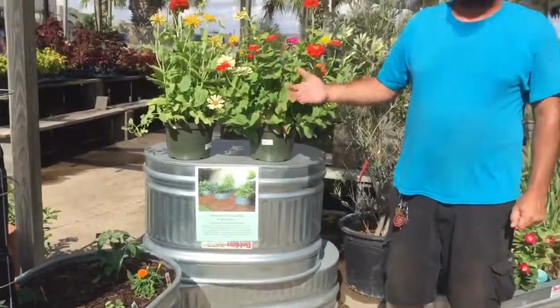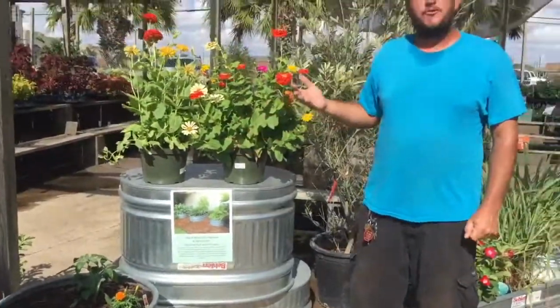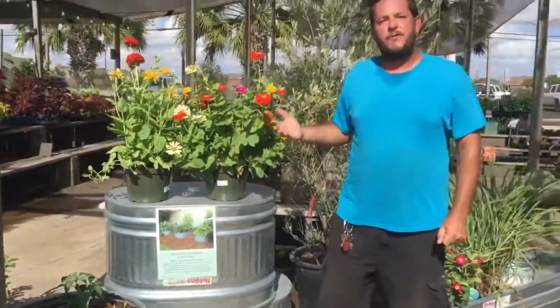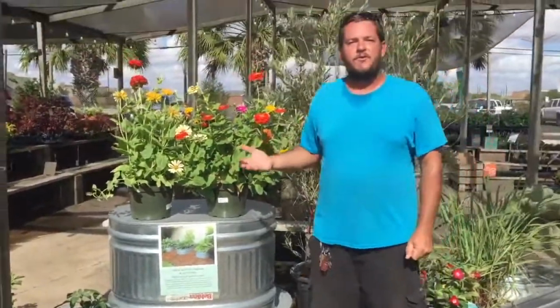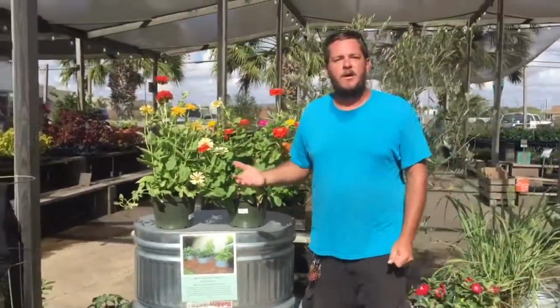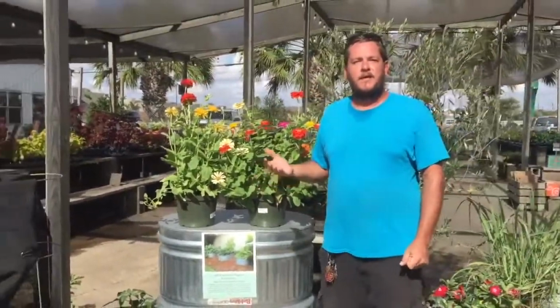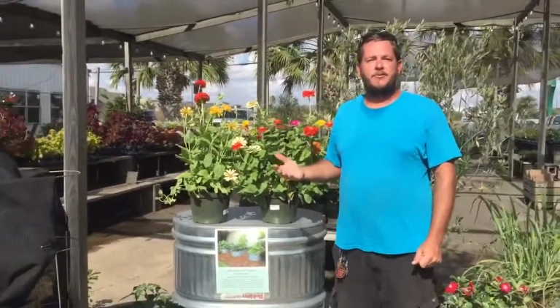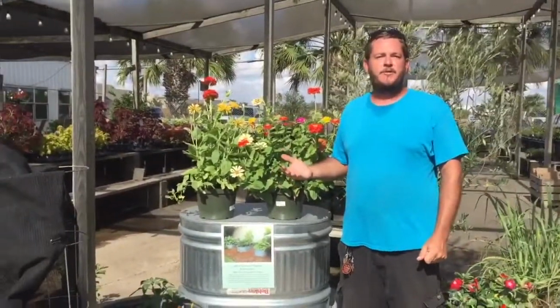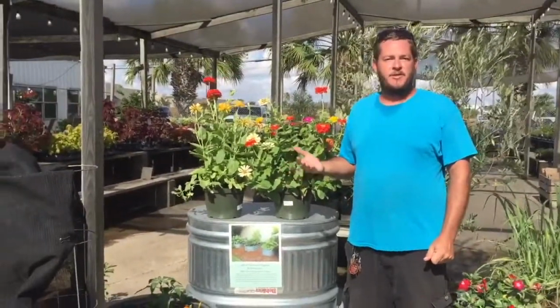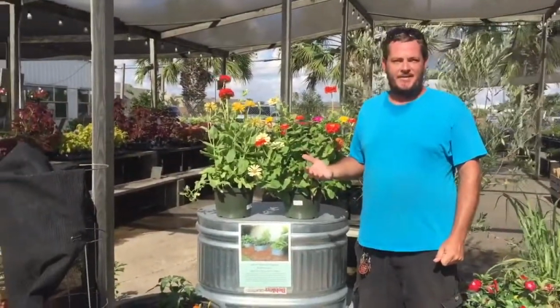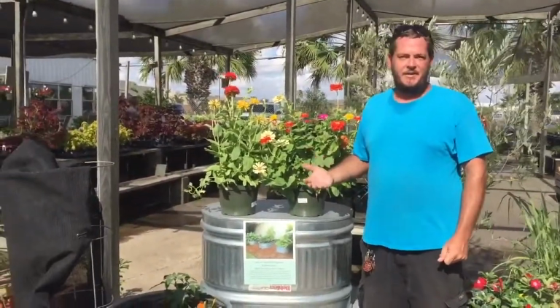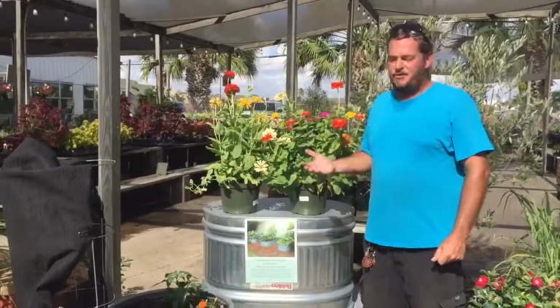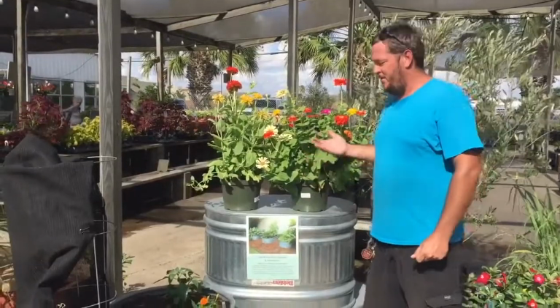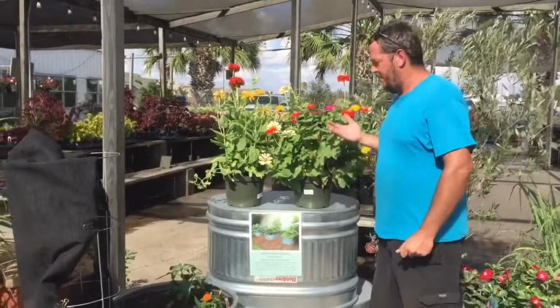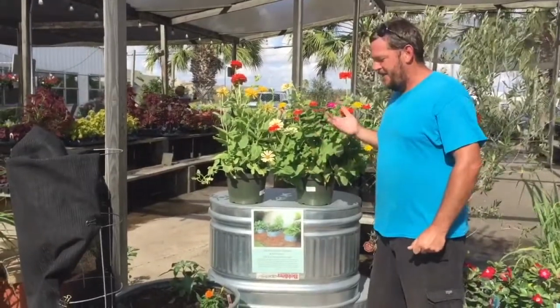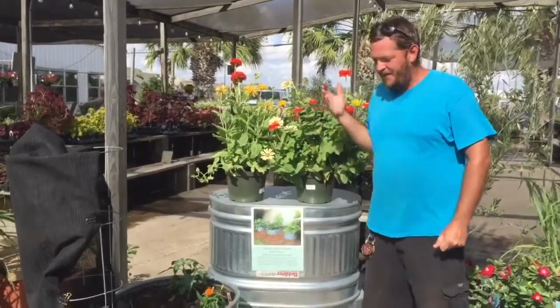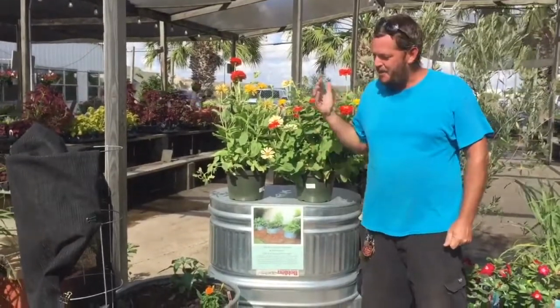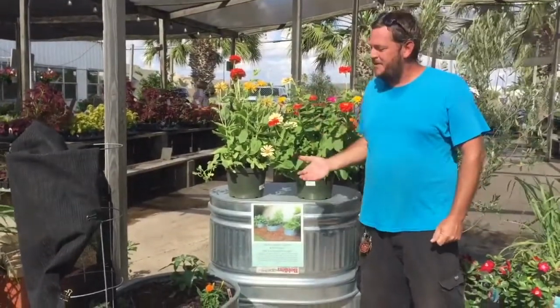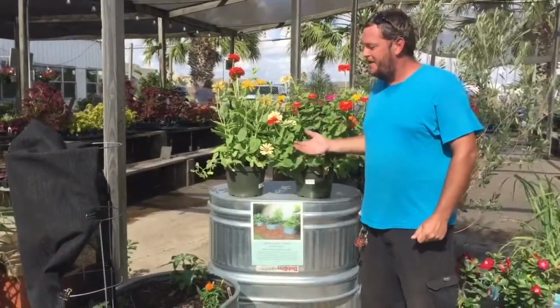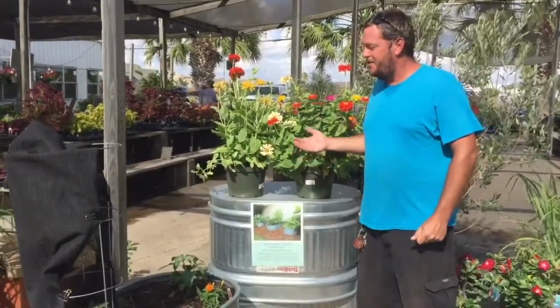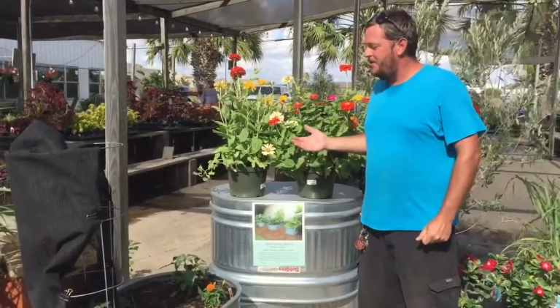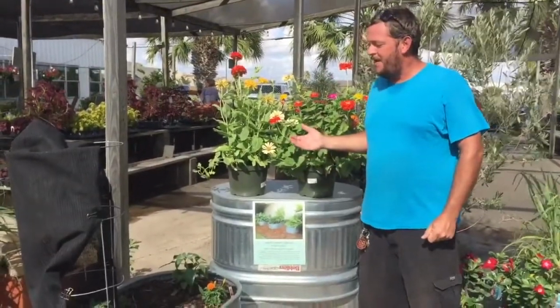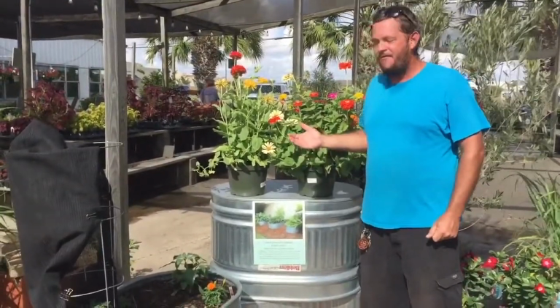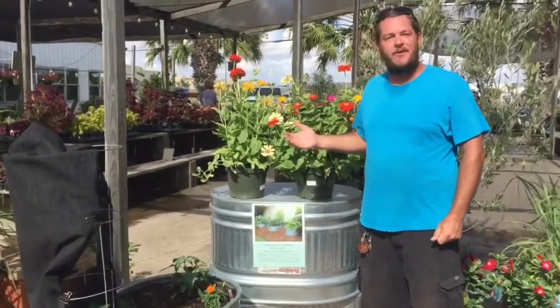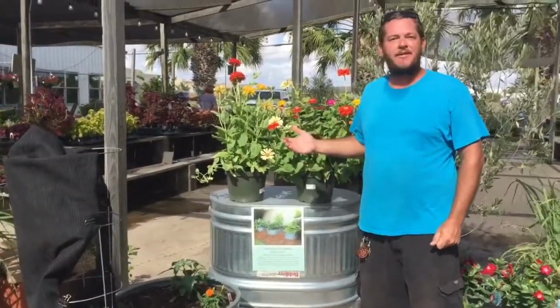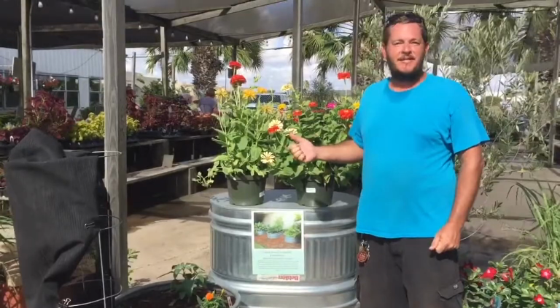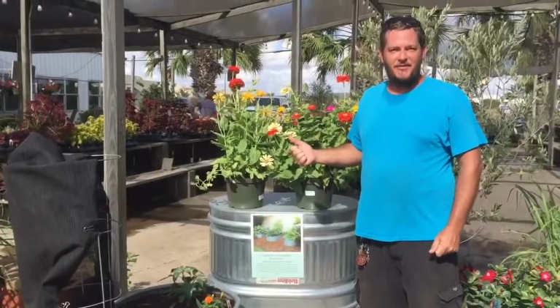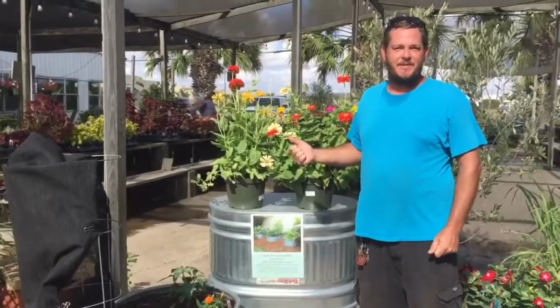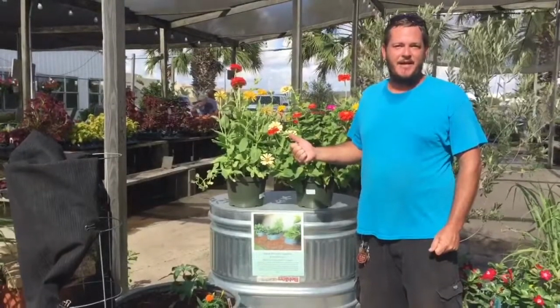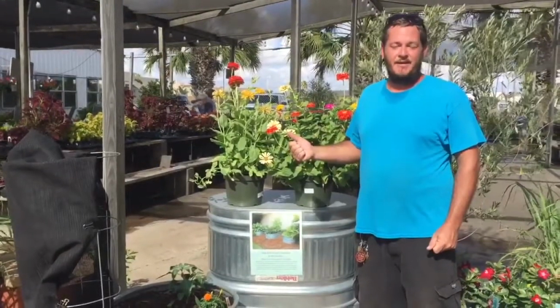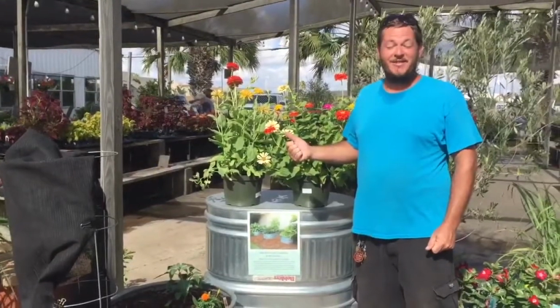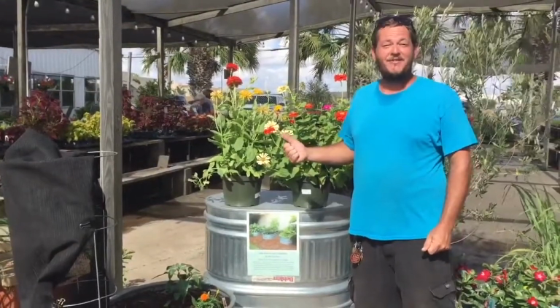As long as you drill a few holes in the bottom and add good drainage, you'll be set. So find your favorite plants, add potting soil, and have fun gardening. Thanks for your time today and come see us at Gill's.